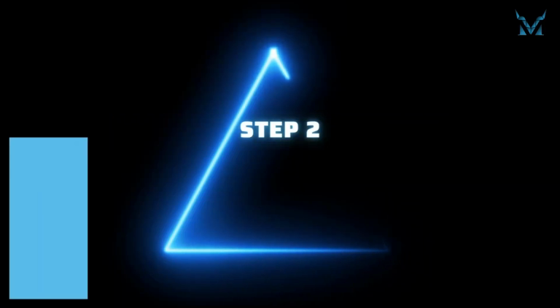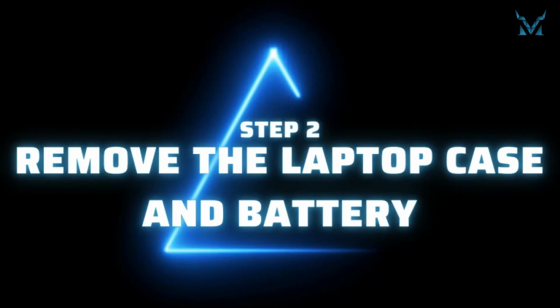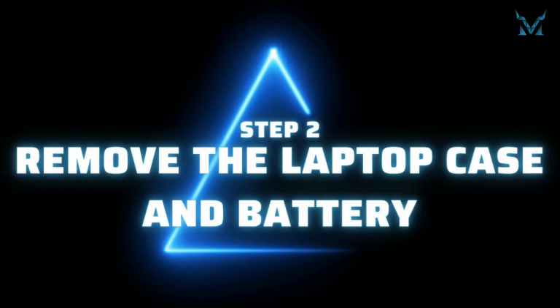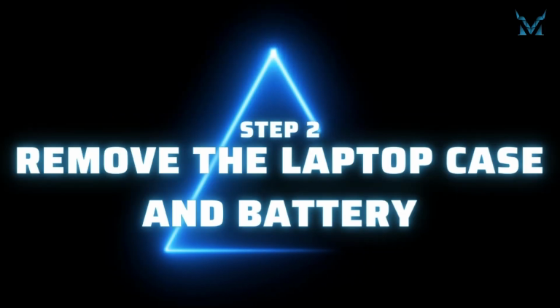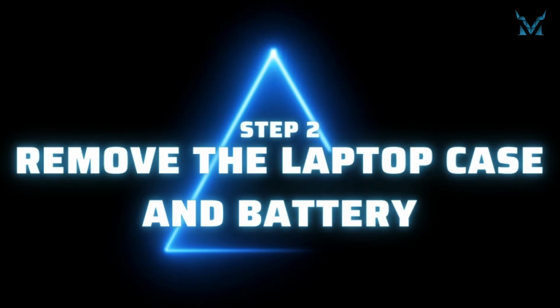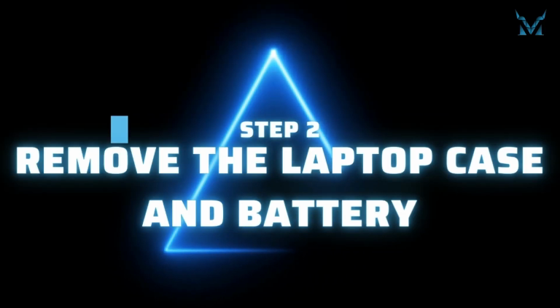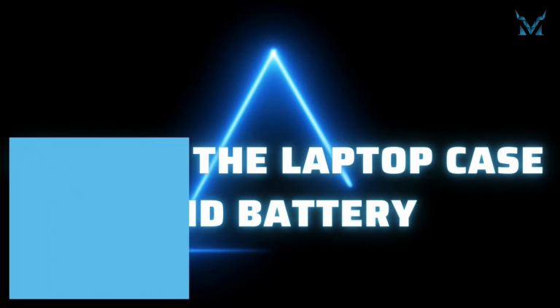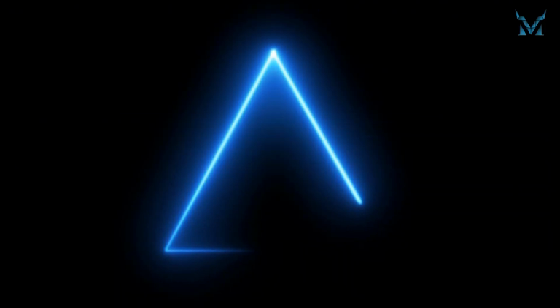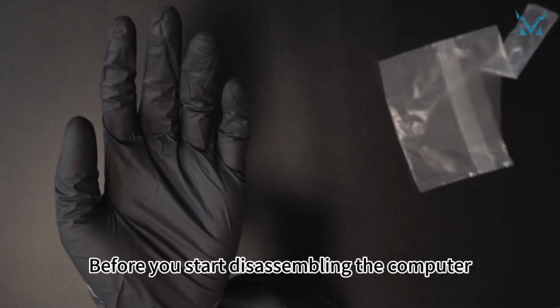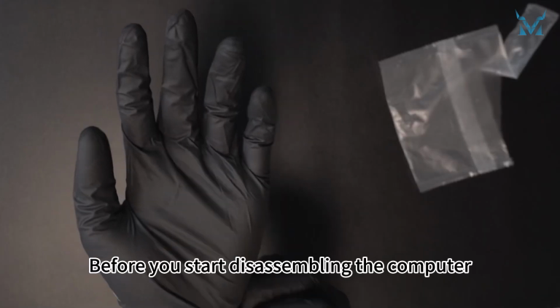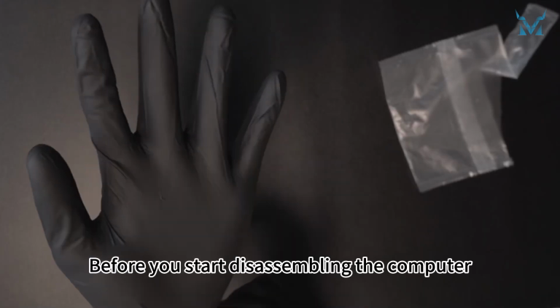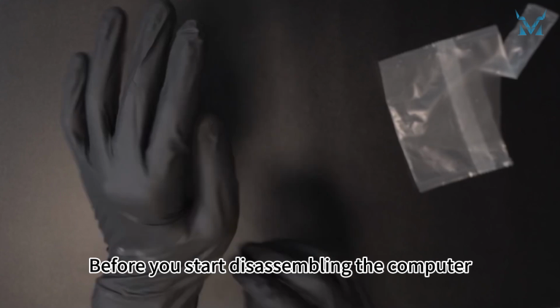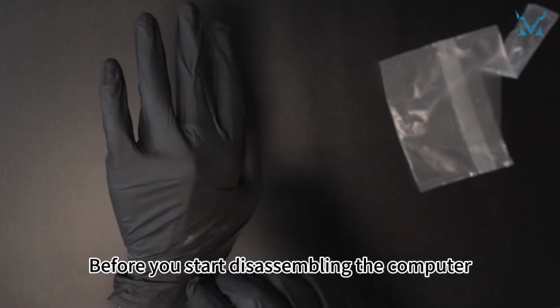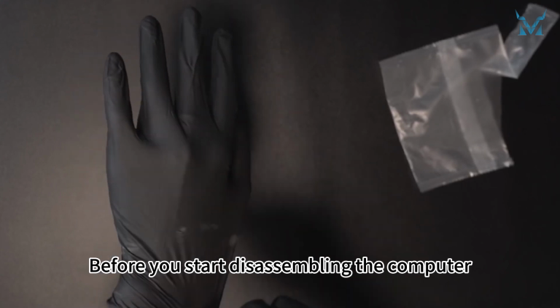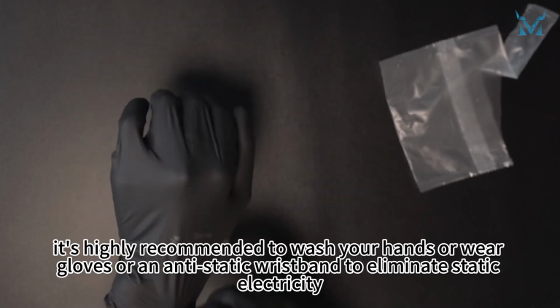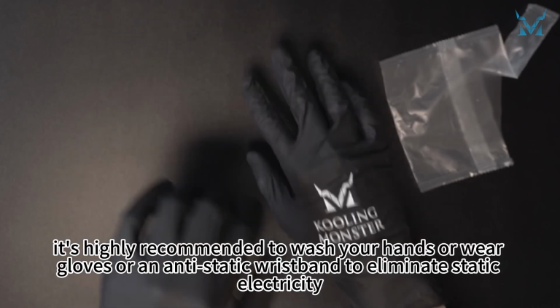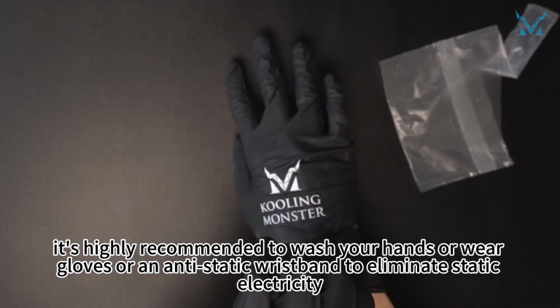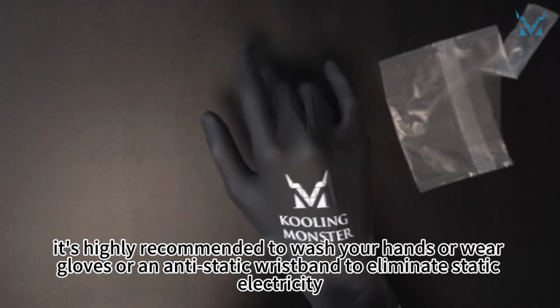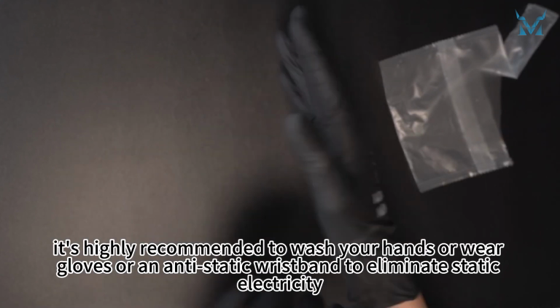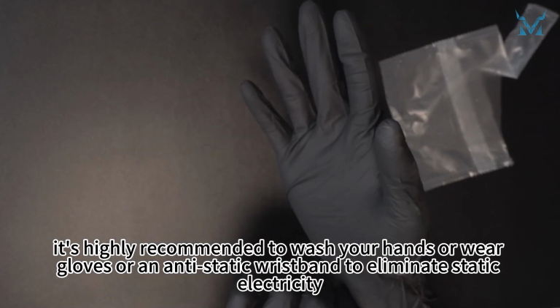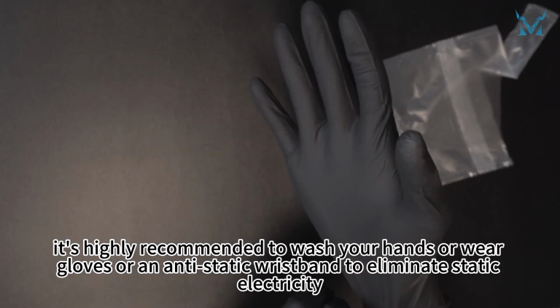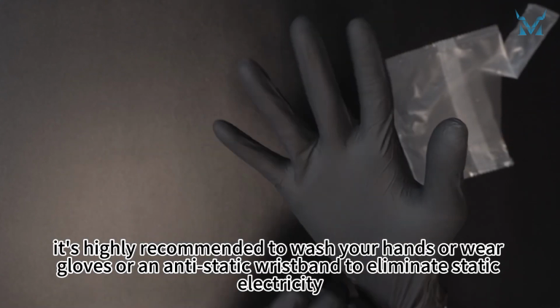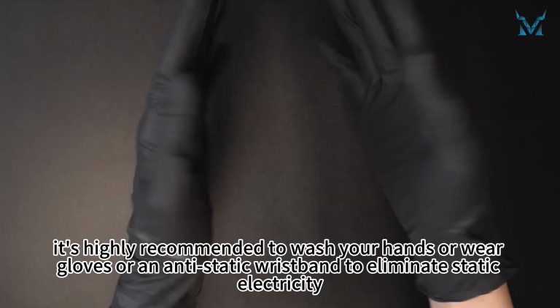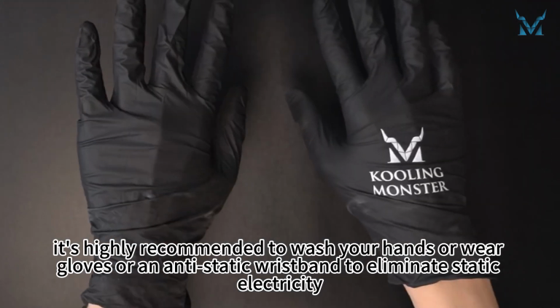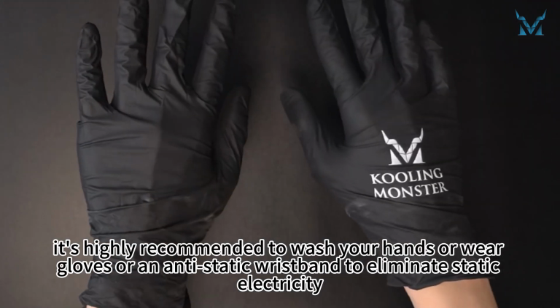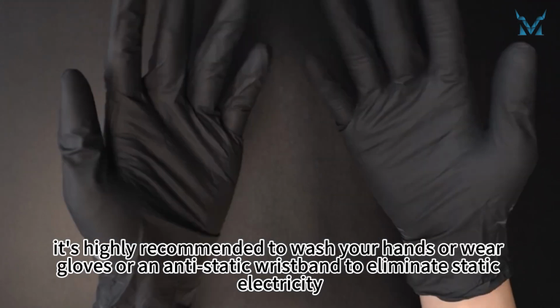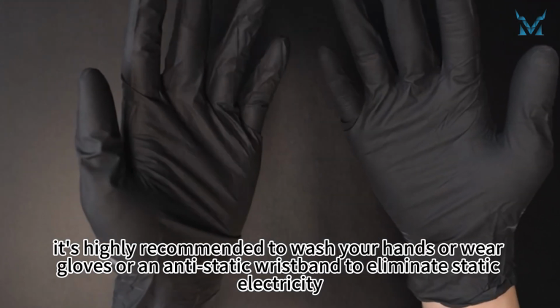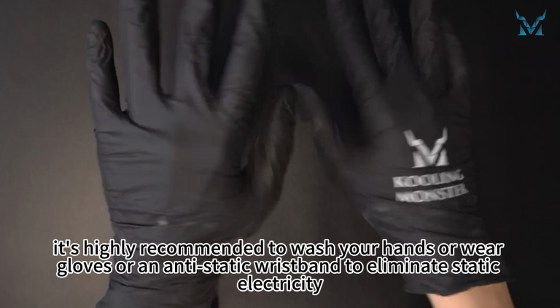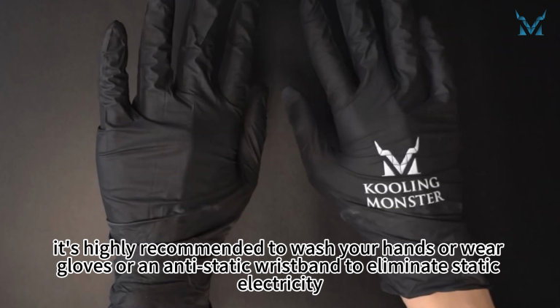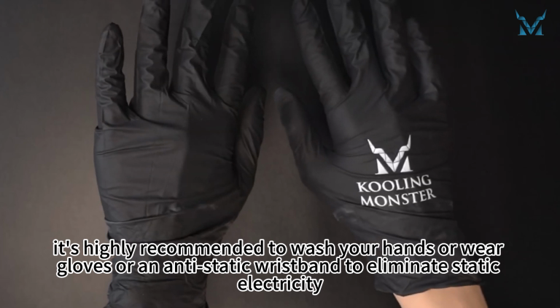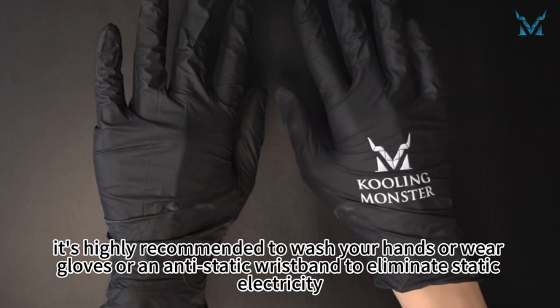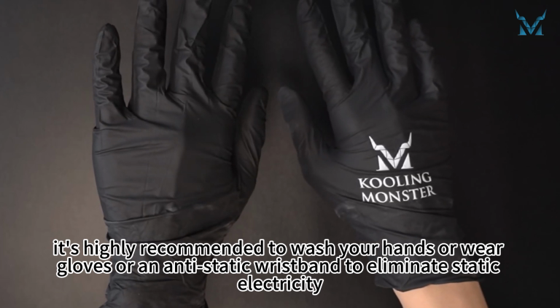Step 2: Remove the laptop case and battery. Before you start disassembling the computer, it's highly recommended to wash your hands or wear gloves or an anti-static wristband to eliminate static electricity.